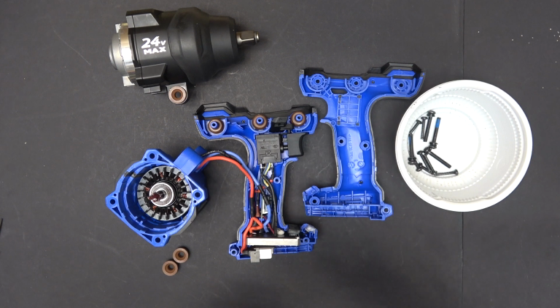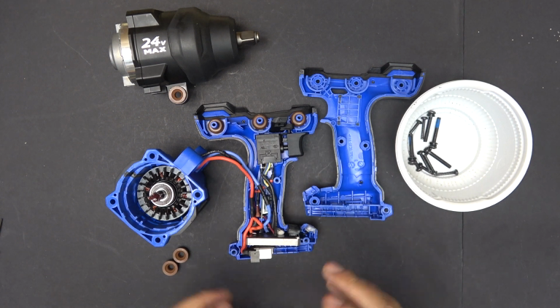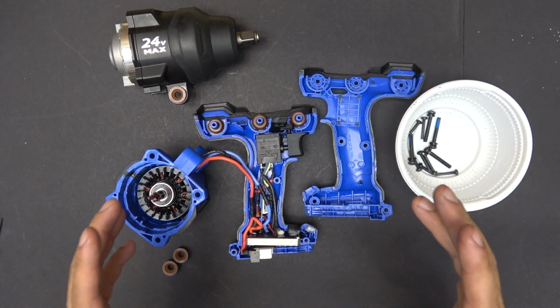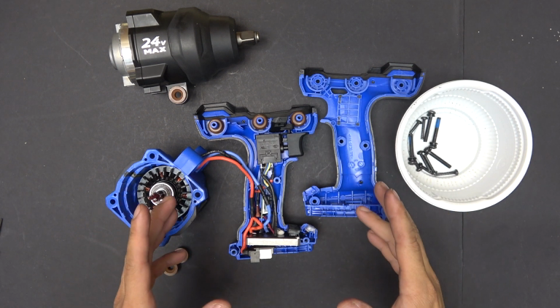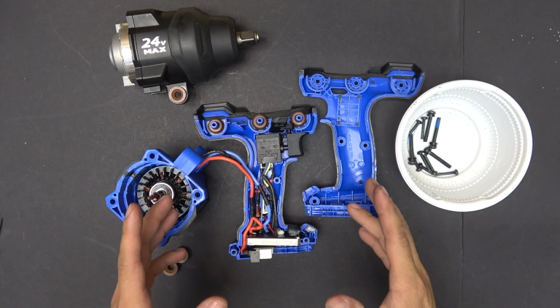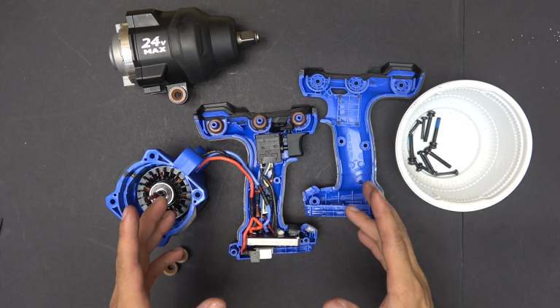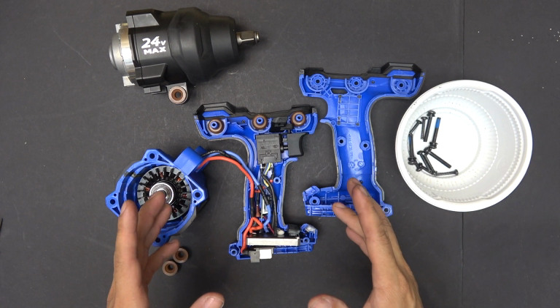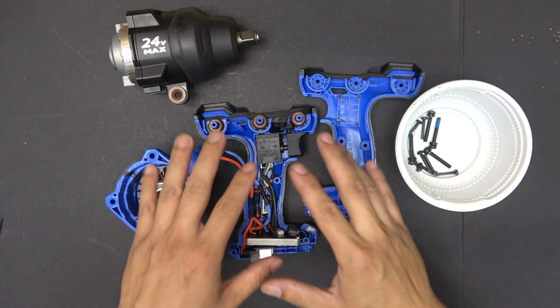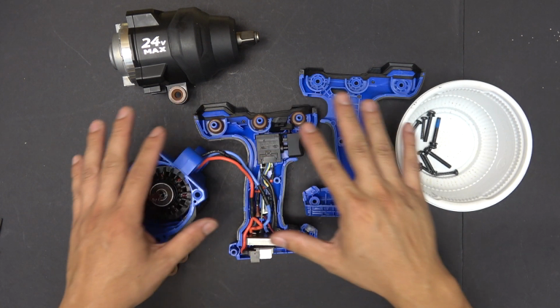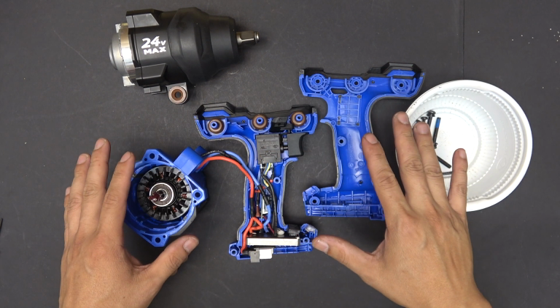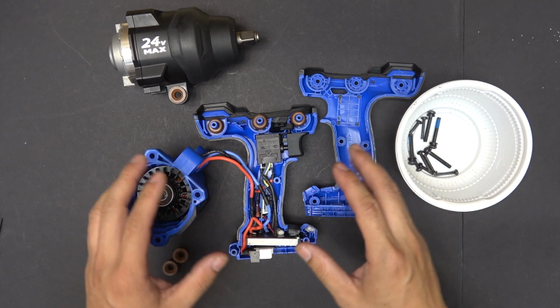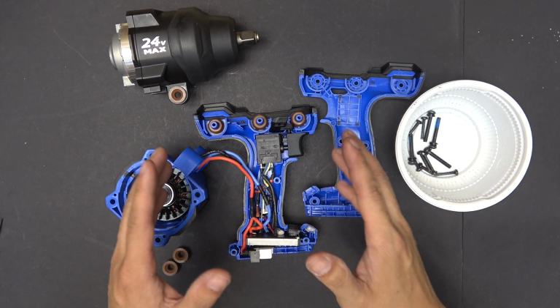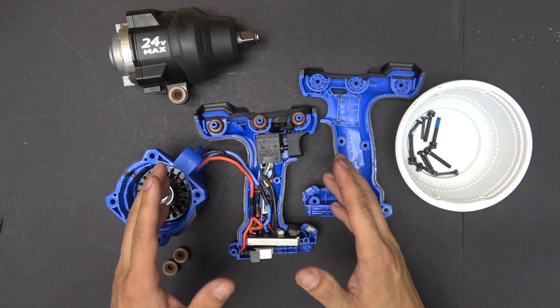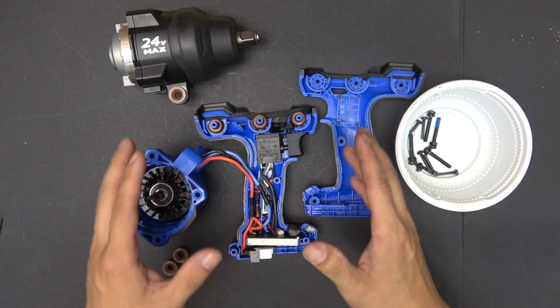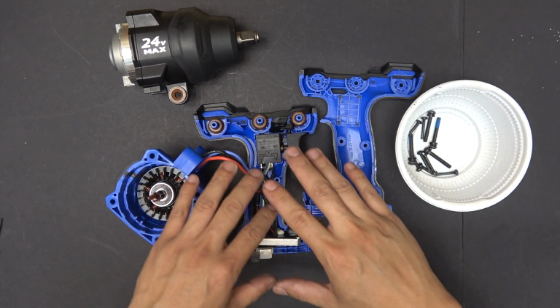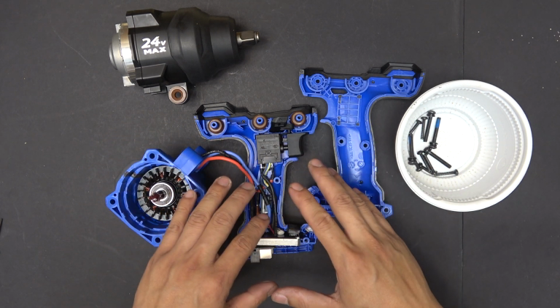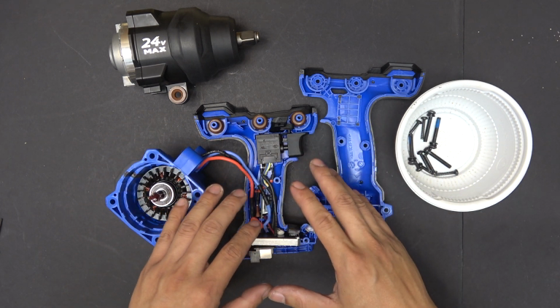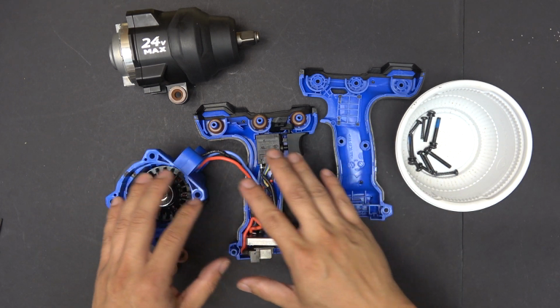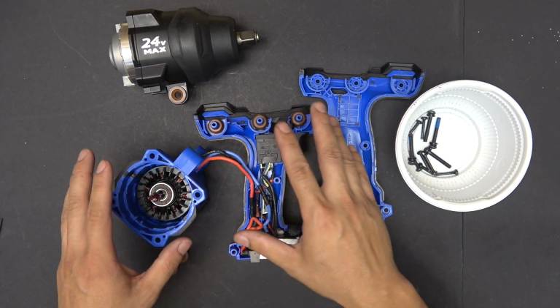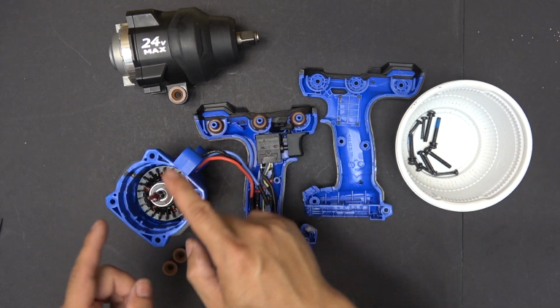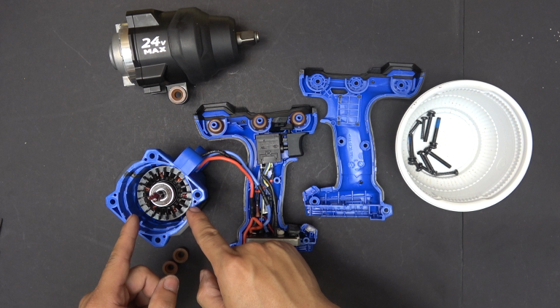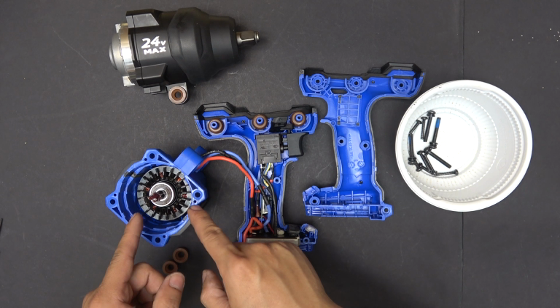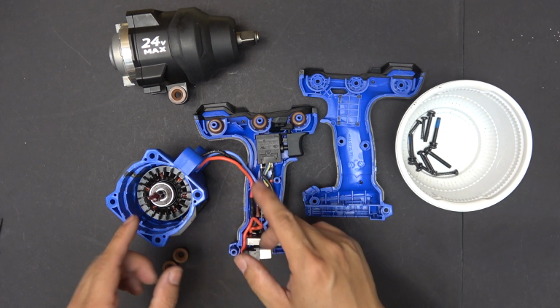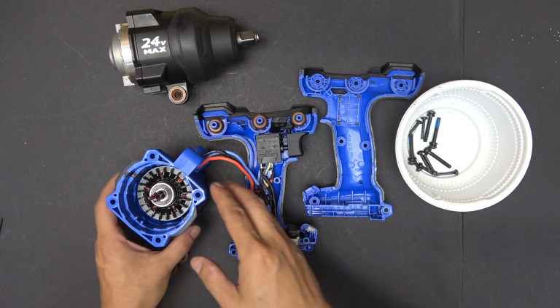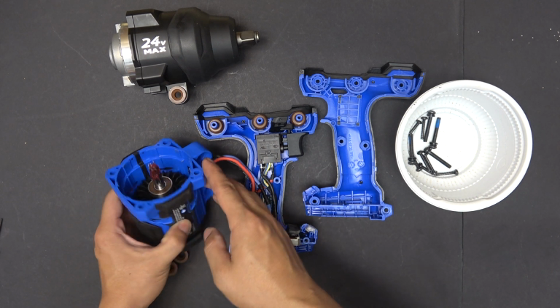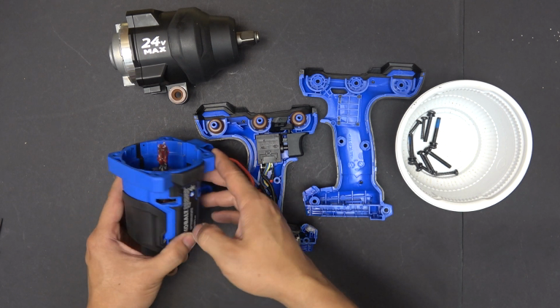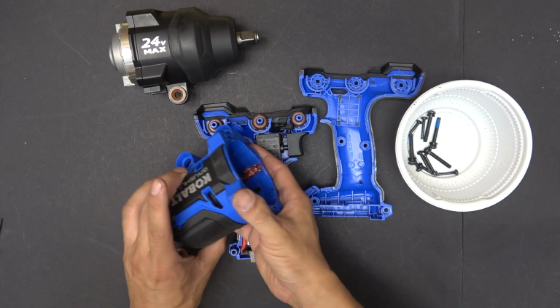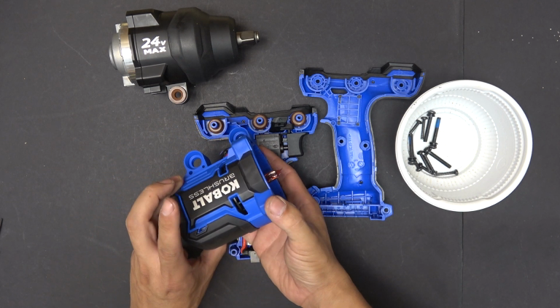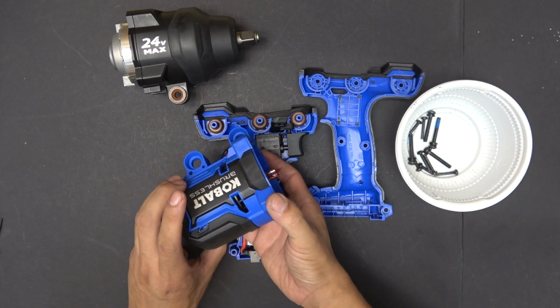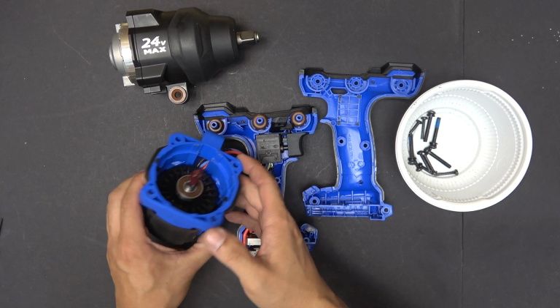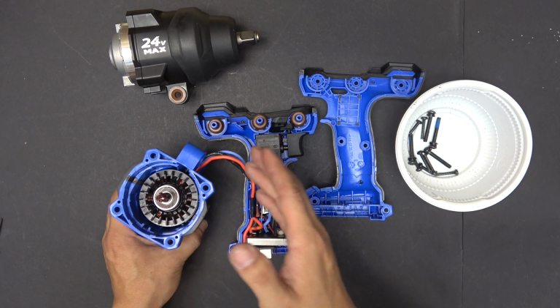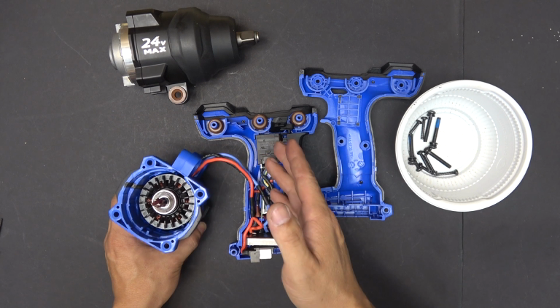In this video, I'm going to show you how to disassemble and more importantly assemble together all the parts and the motor for the Cobalt XTR half-inch impact wrench.